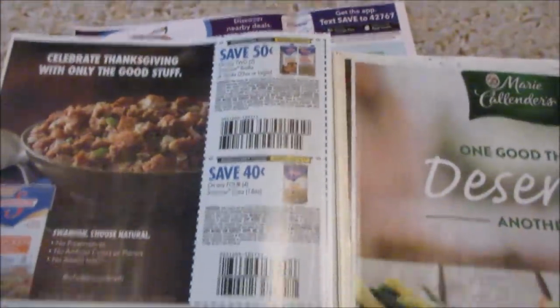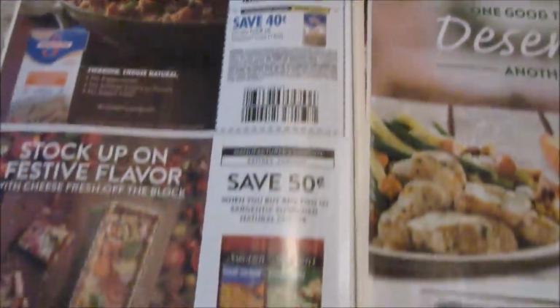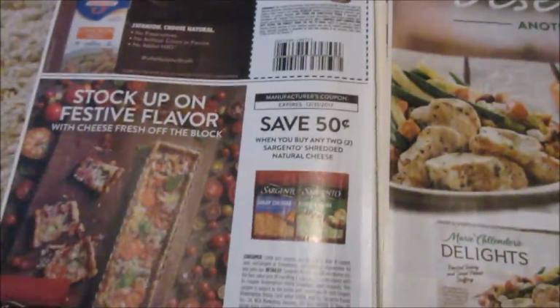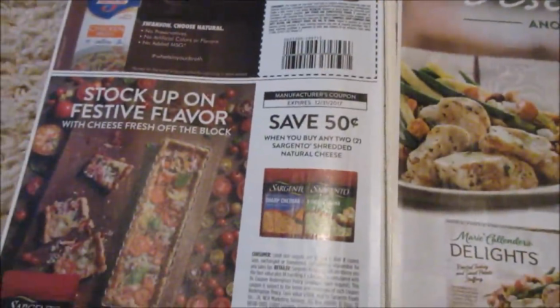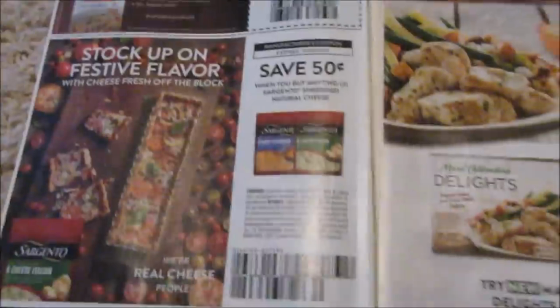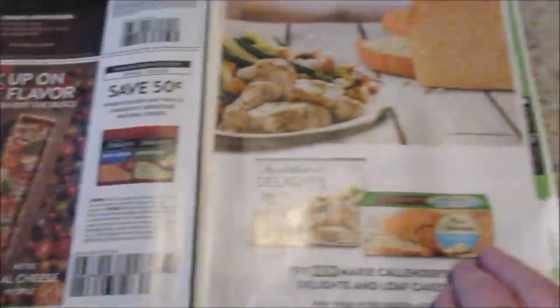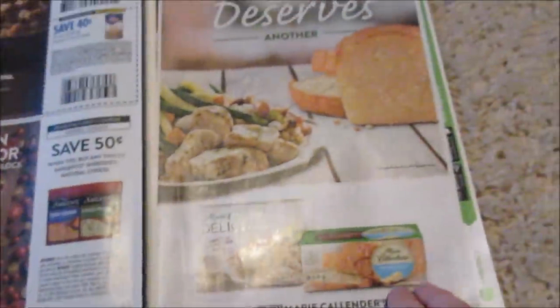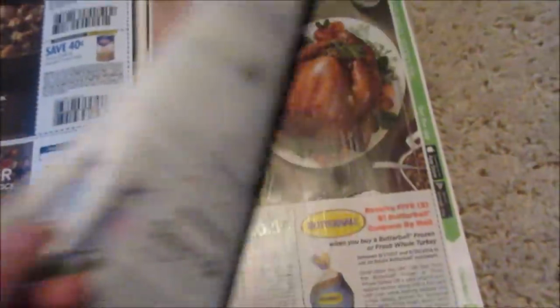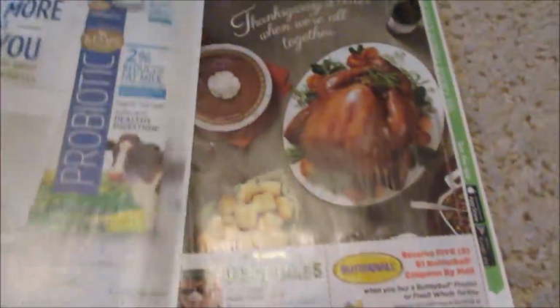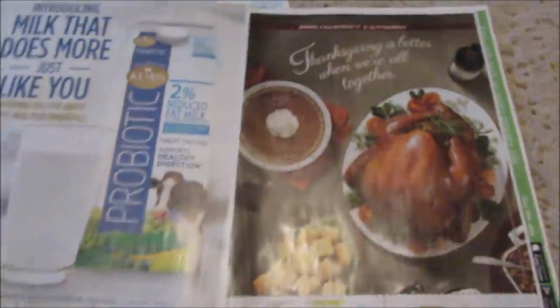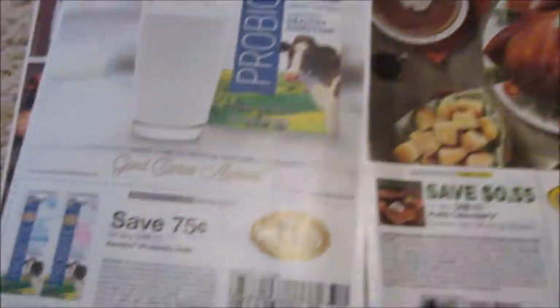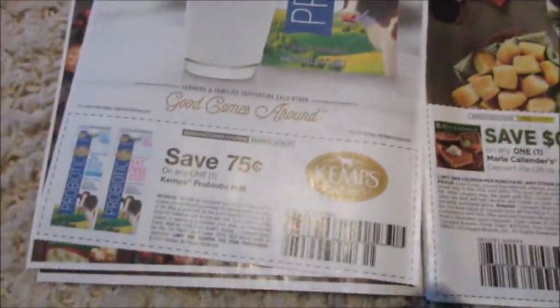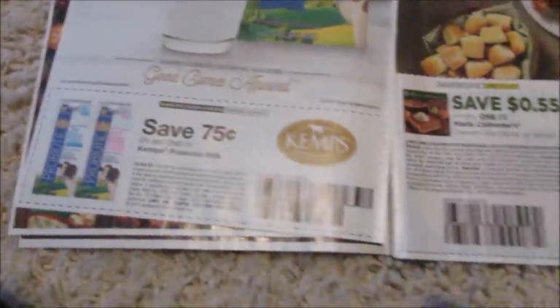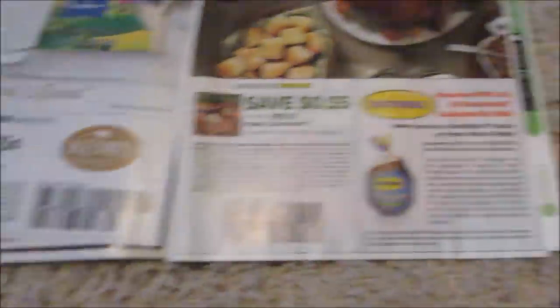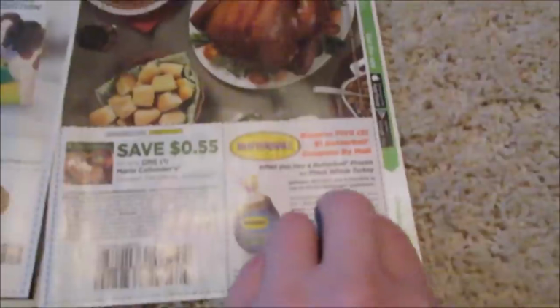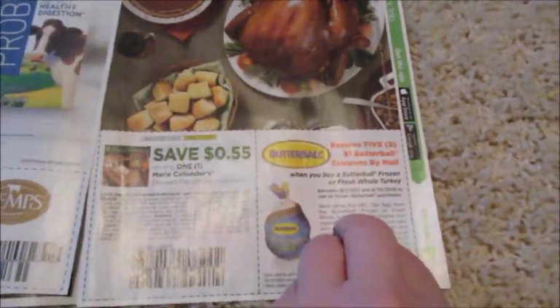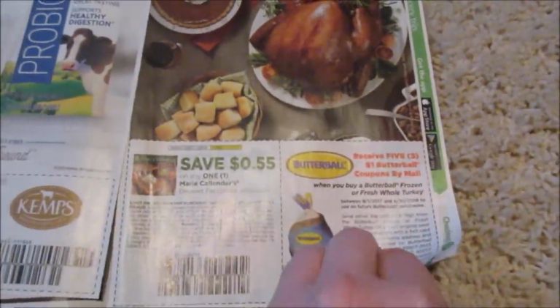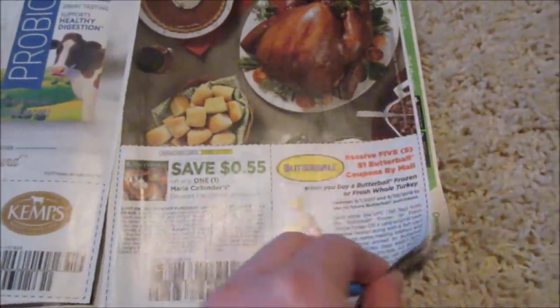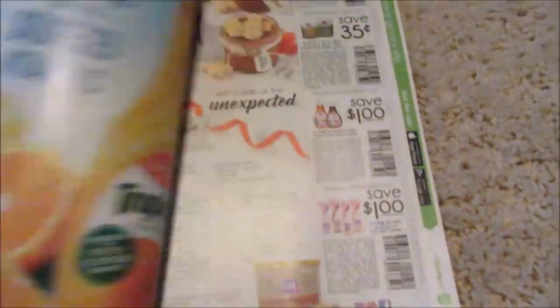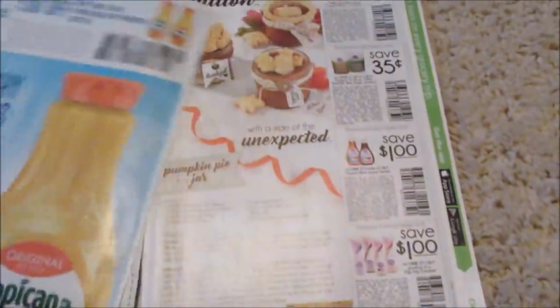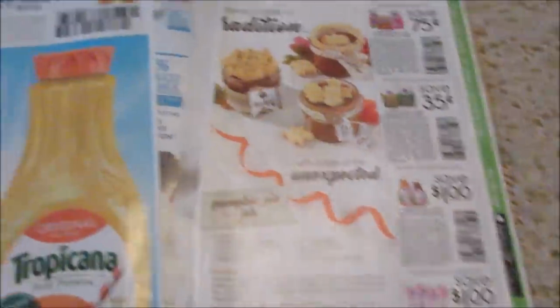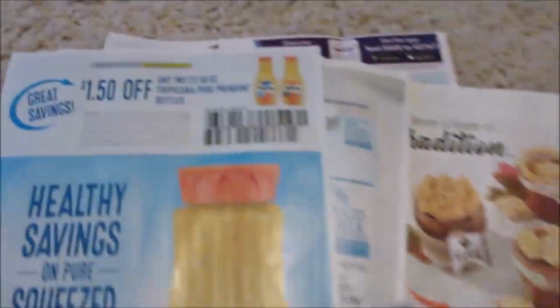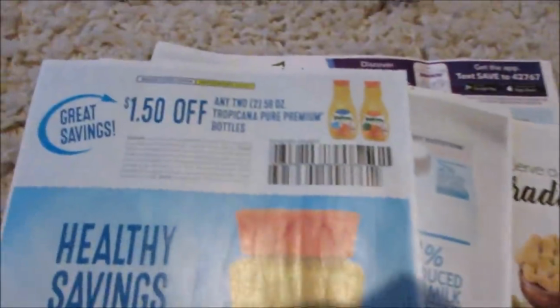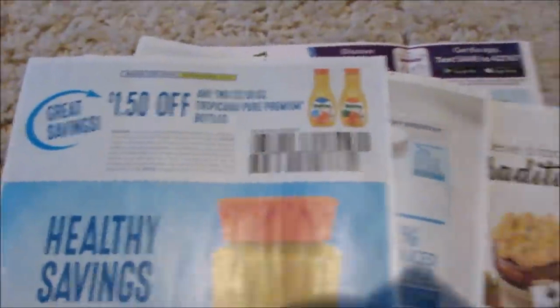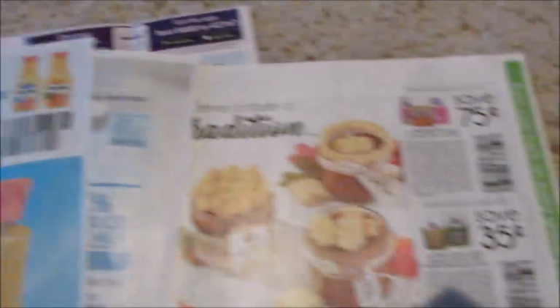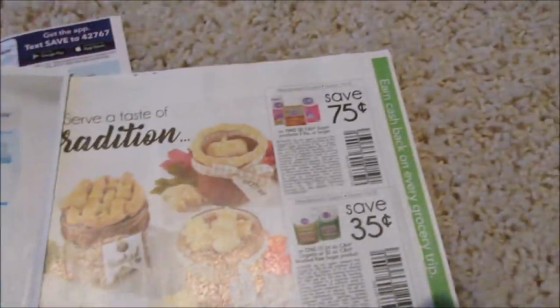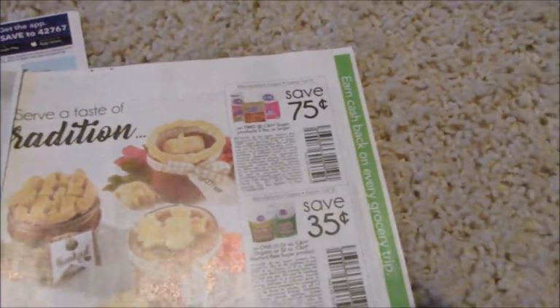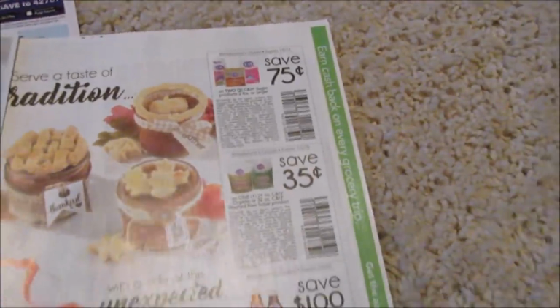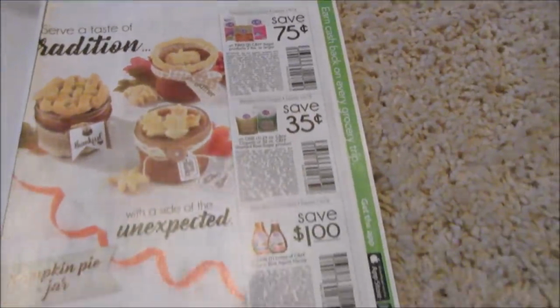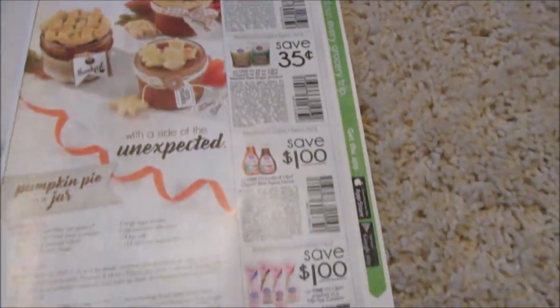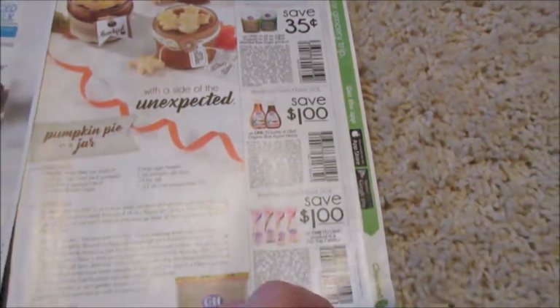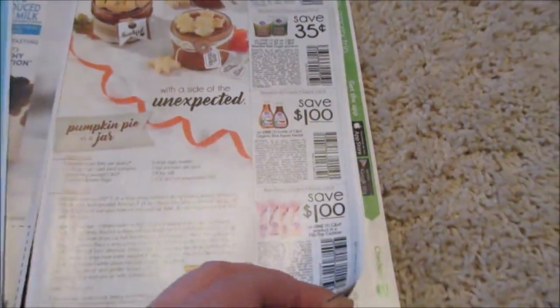Soup — you guys are going to see a lot of soup deals. 50 cents. 75 cents off of milk. Pie. A lot of food deals, which I'm going to try to show you guys more of going forward.